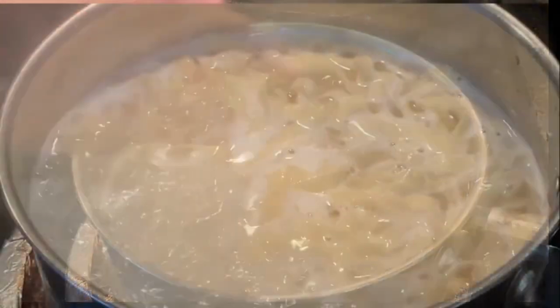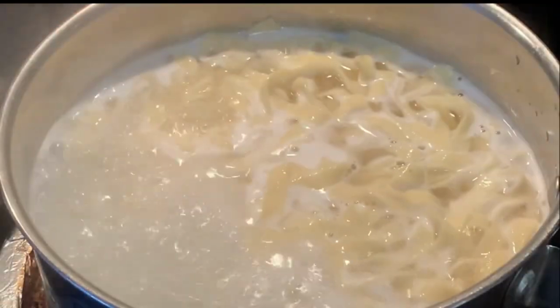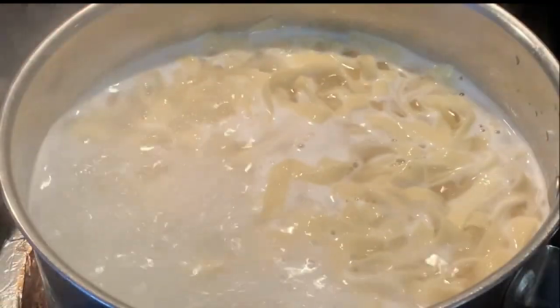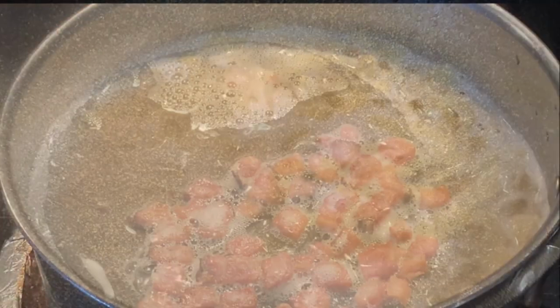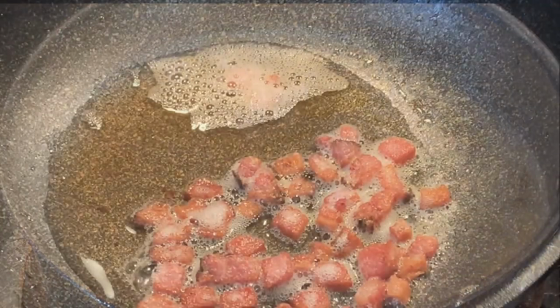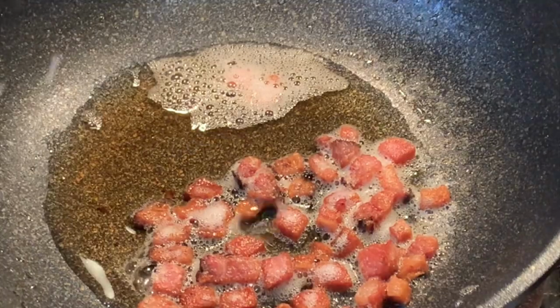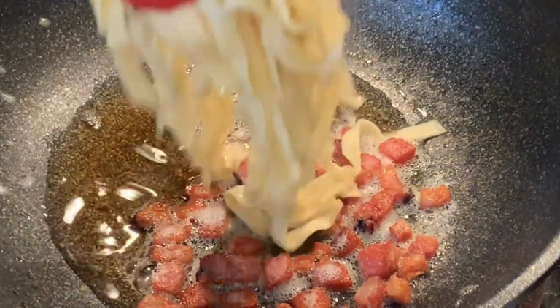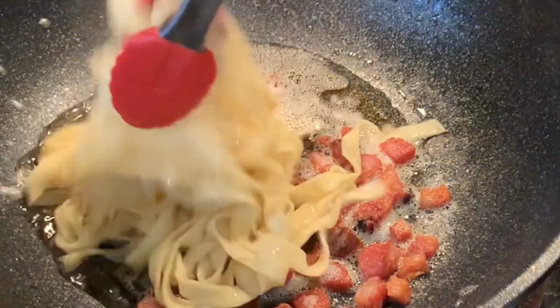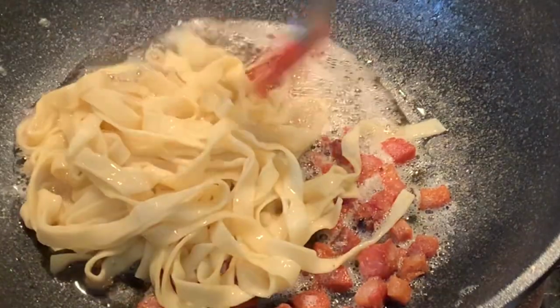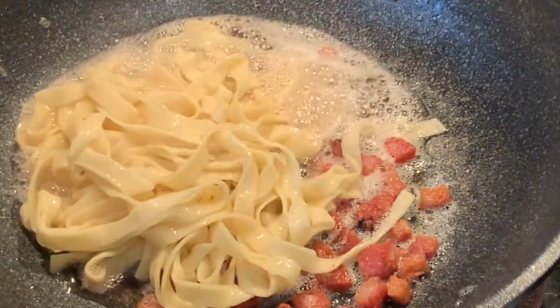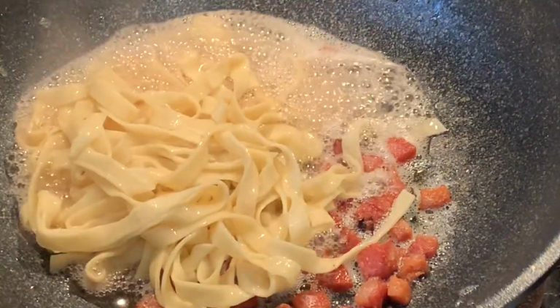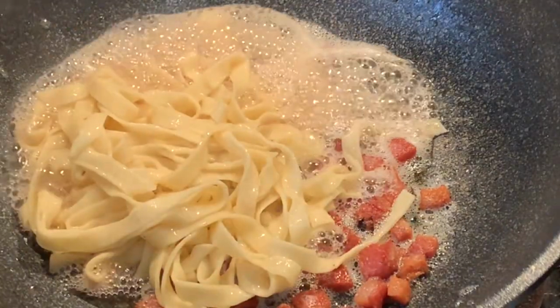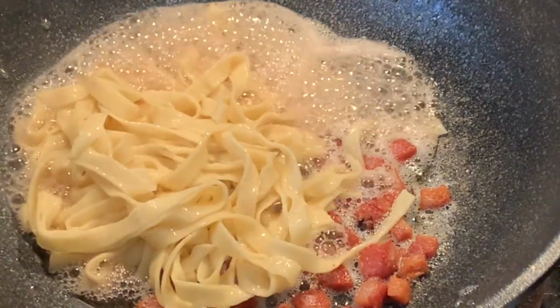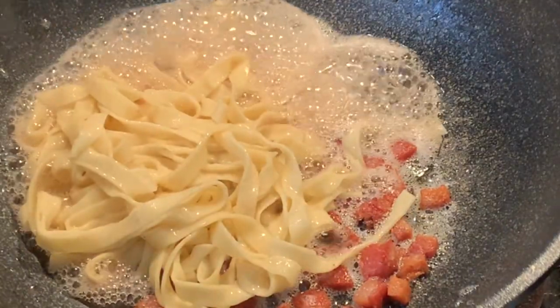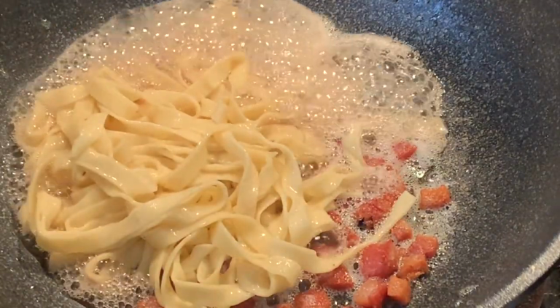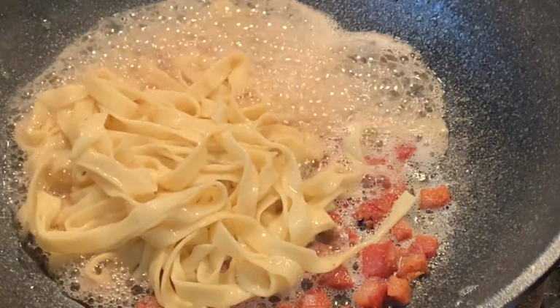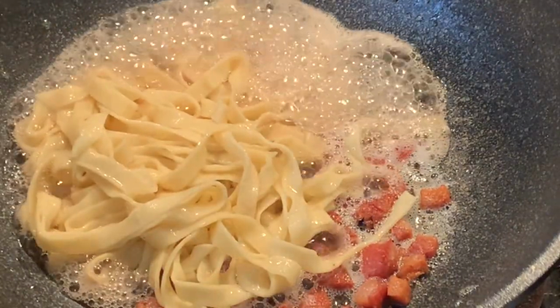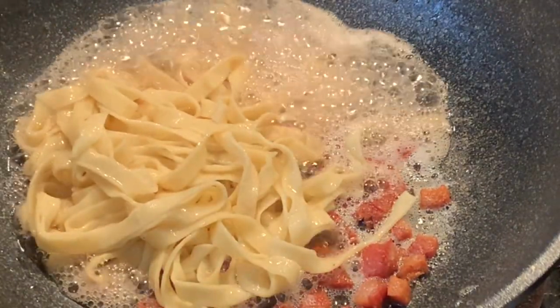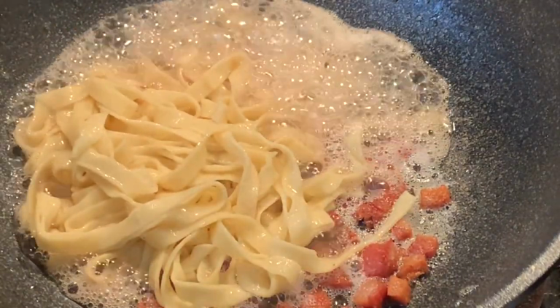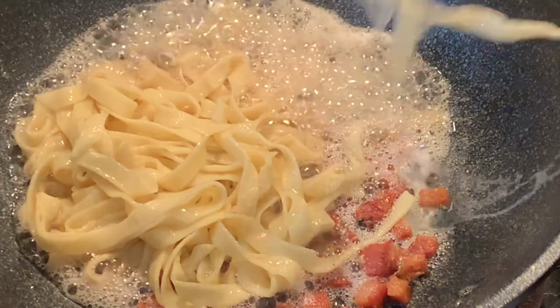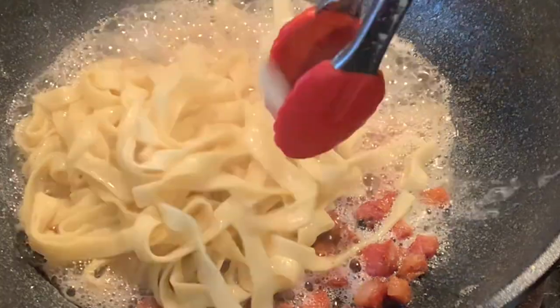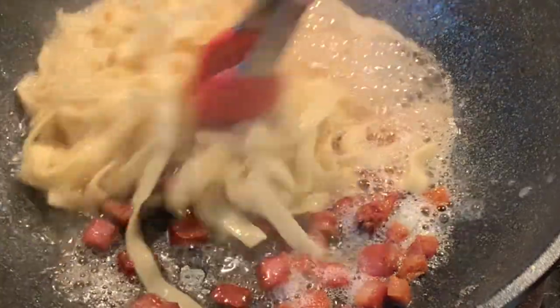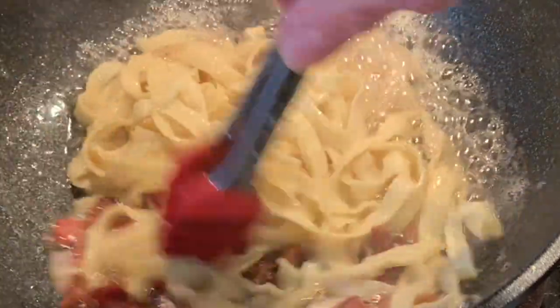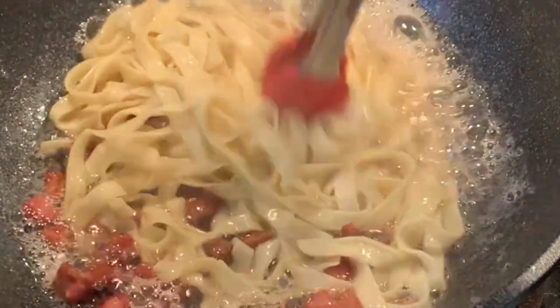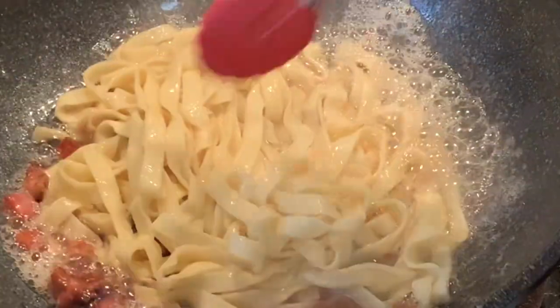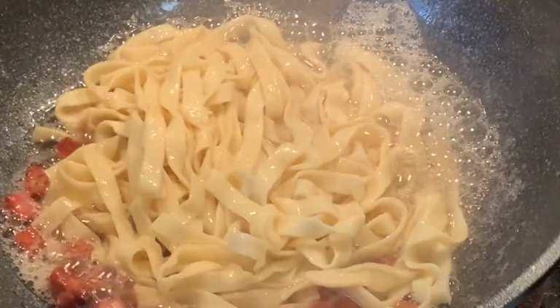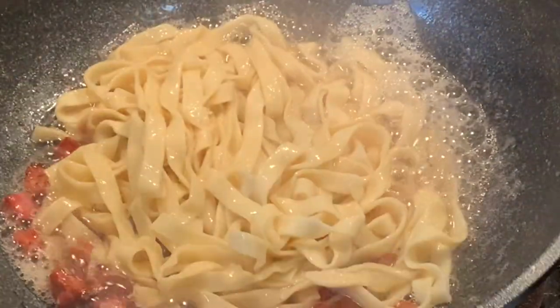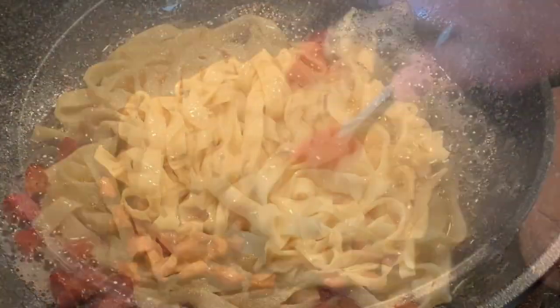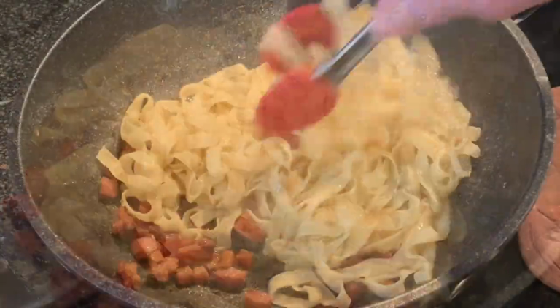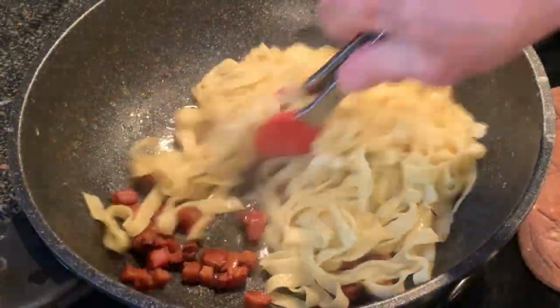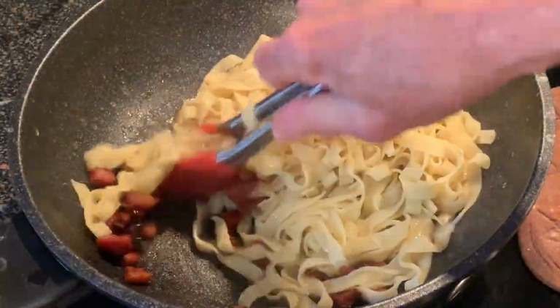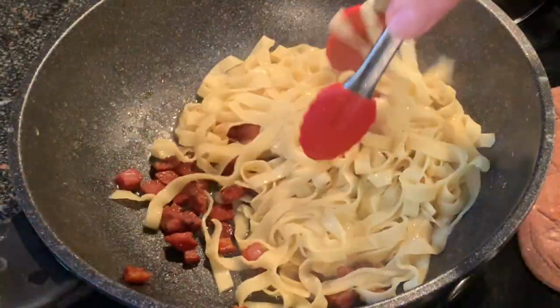When it's done, add the pasta directly from the cooking pot to your guanciale. That starchy water on the pasta is going to emulsify with the fat and start making a creamy sauce.